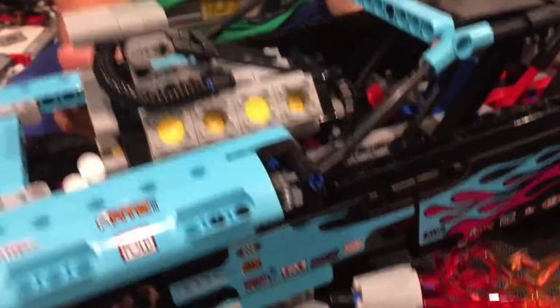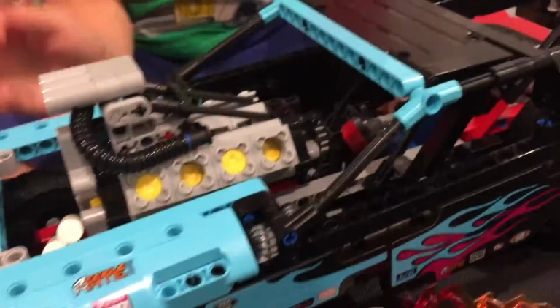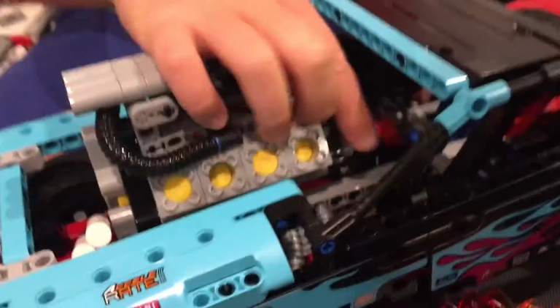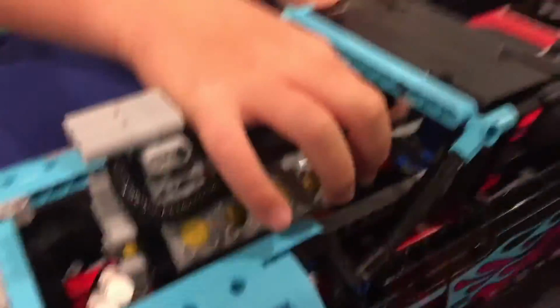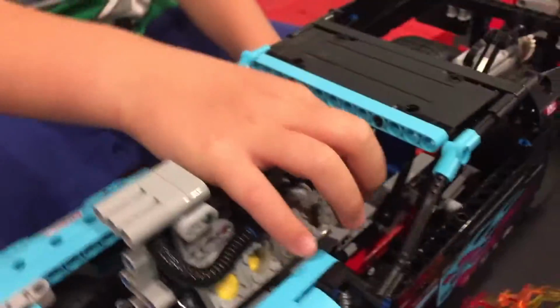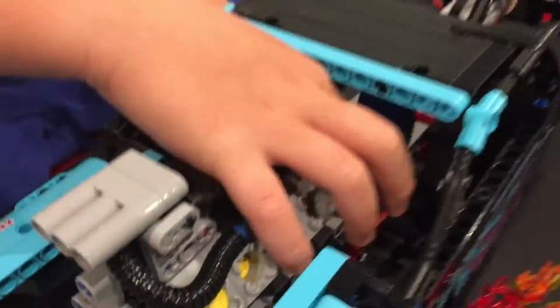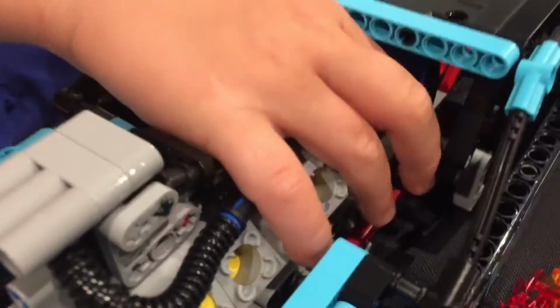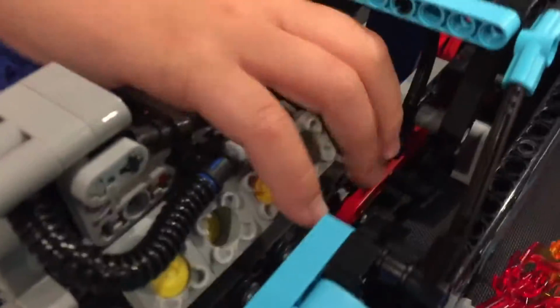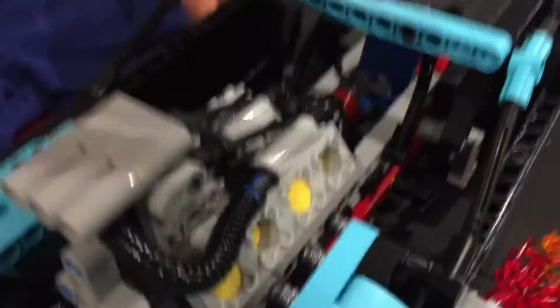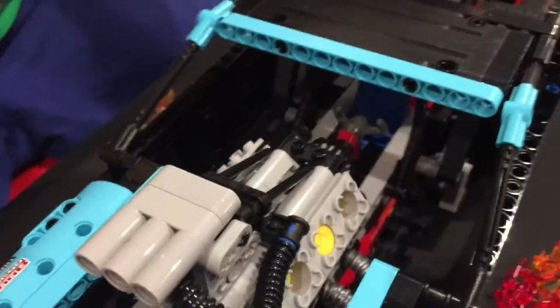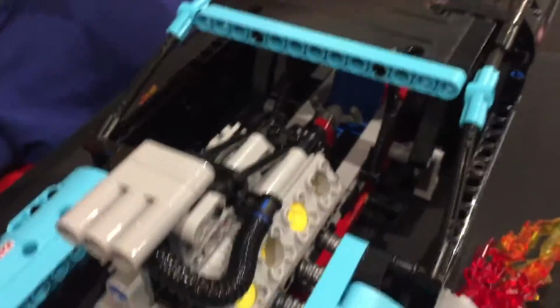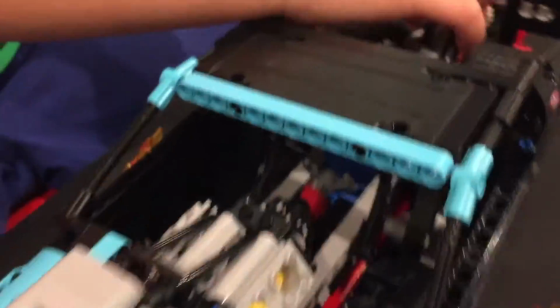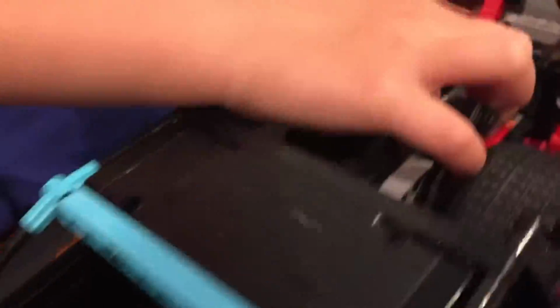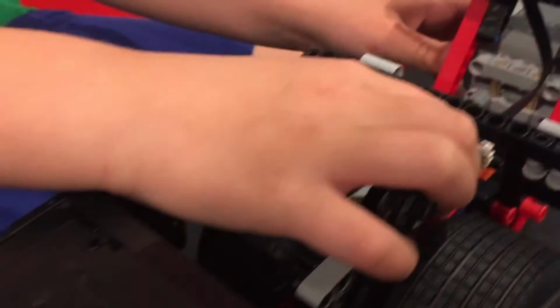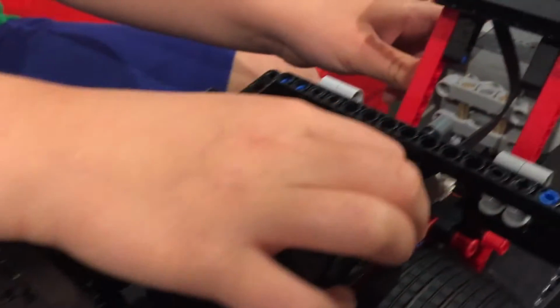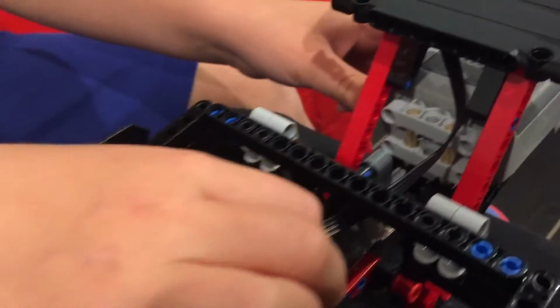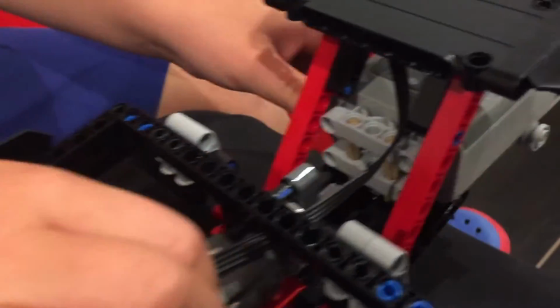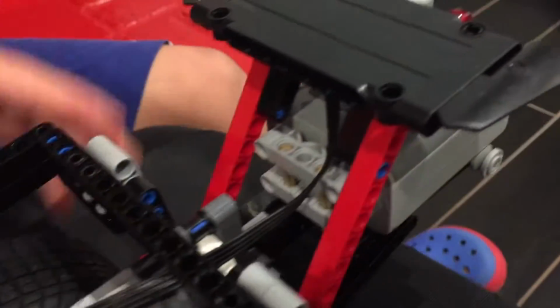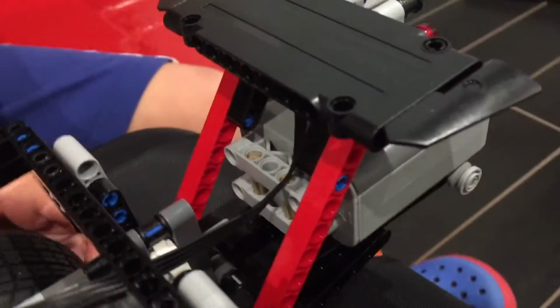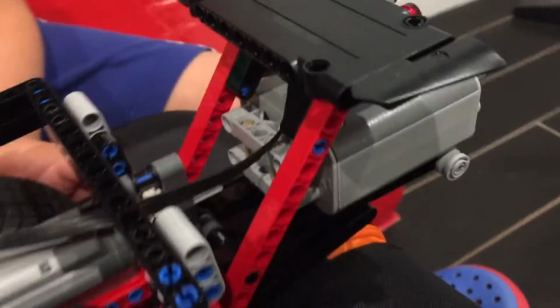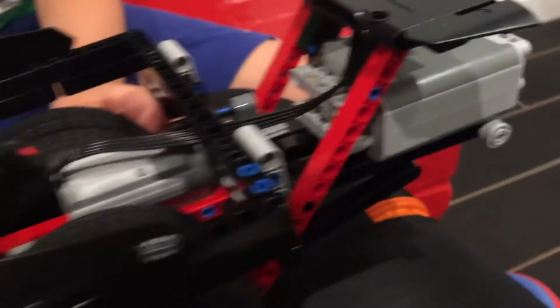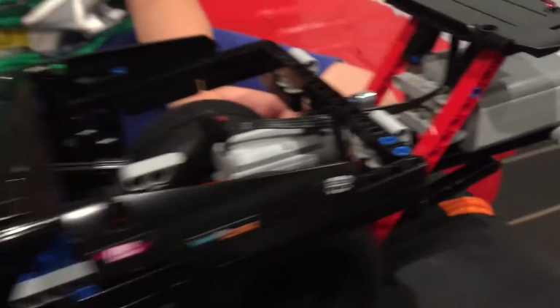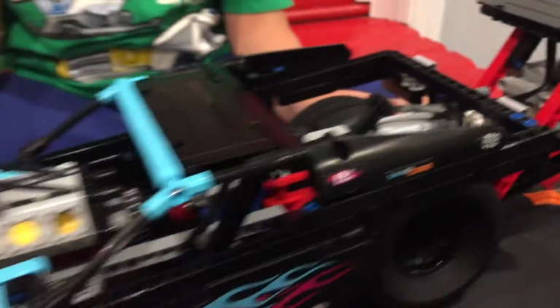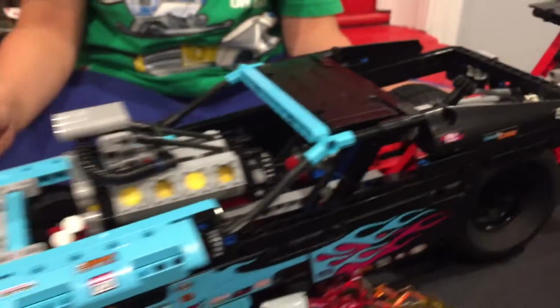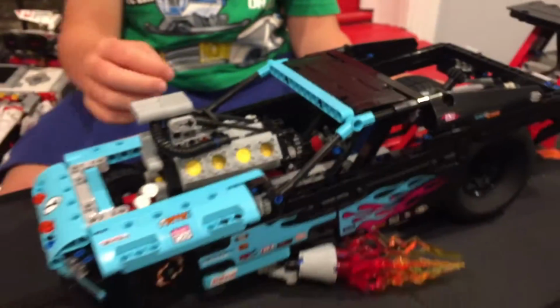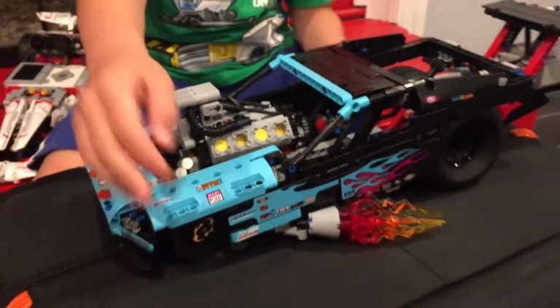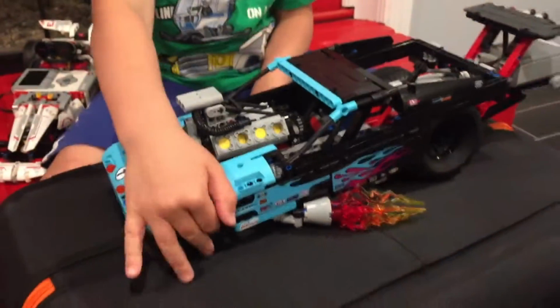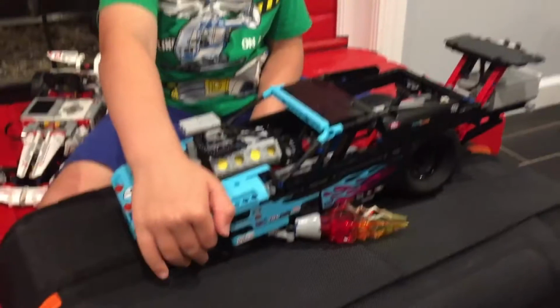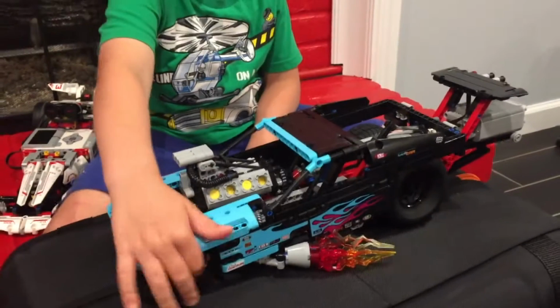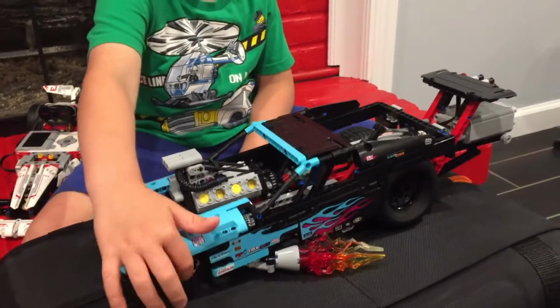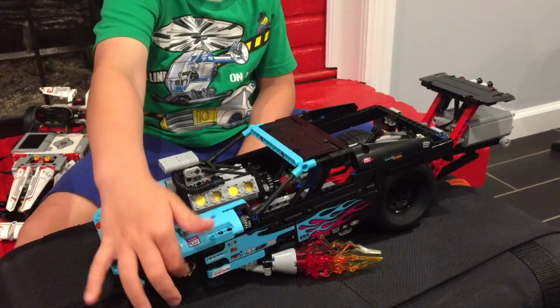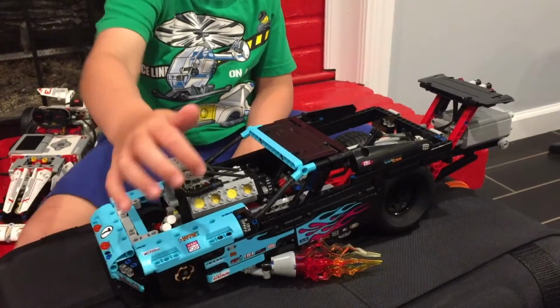And here's the conveyor belt. Here's the motor and the battery box — you just put it there. And against that we have the flame details.